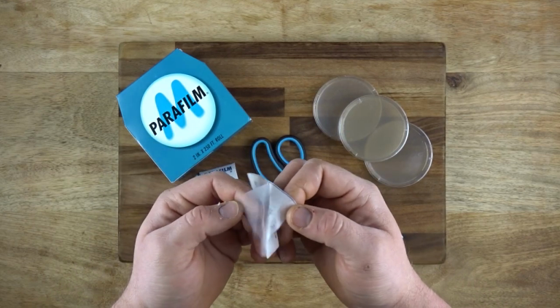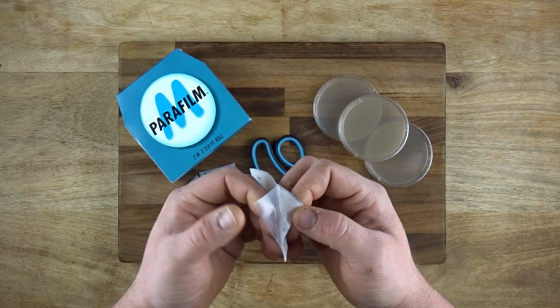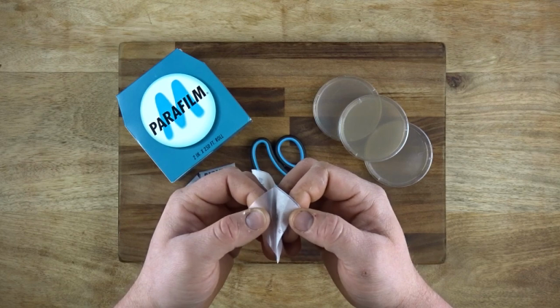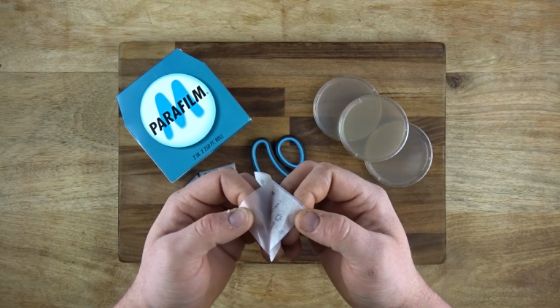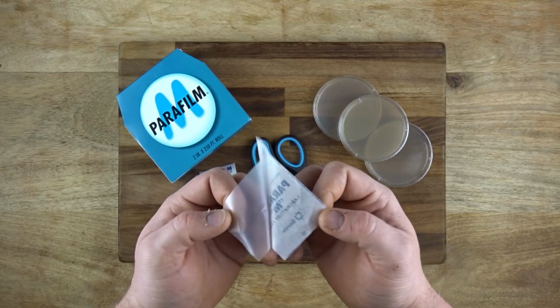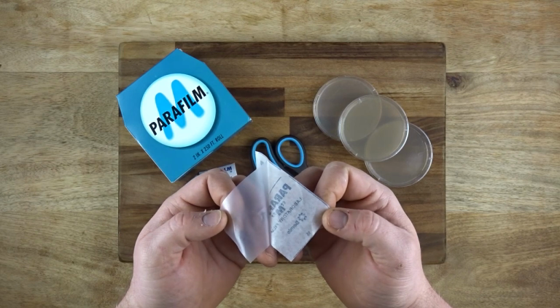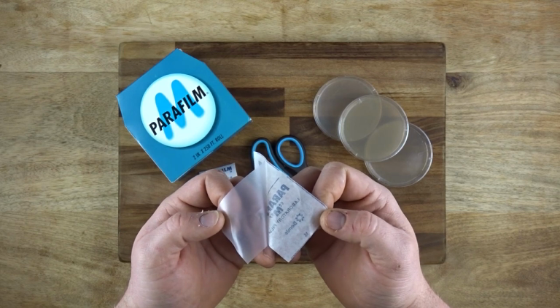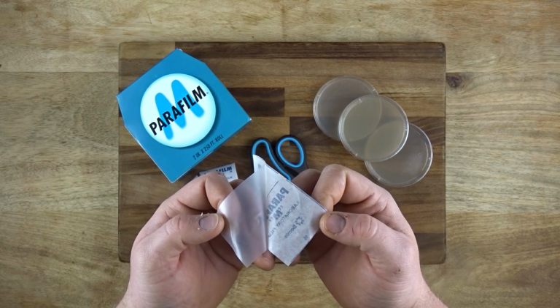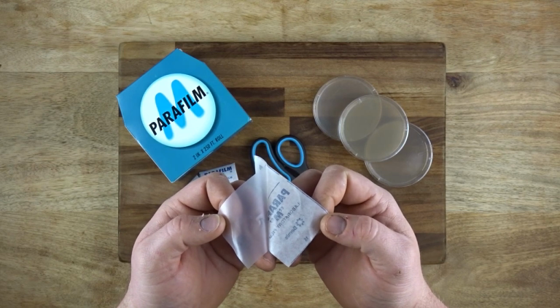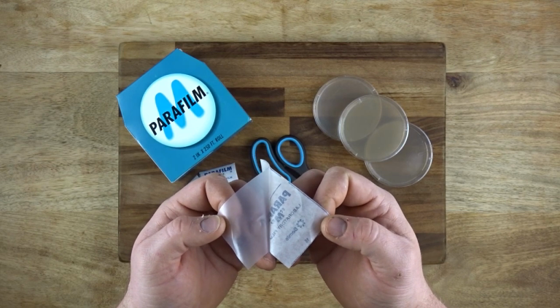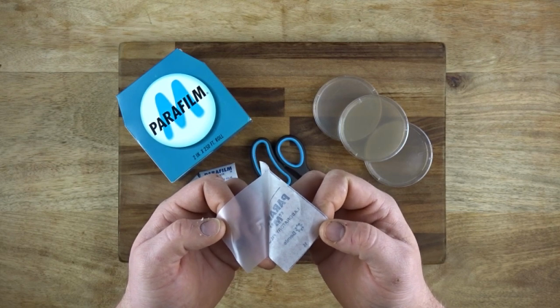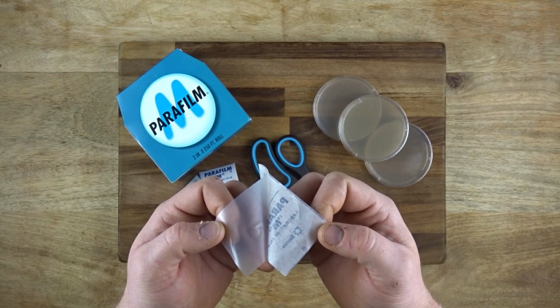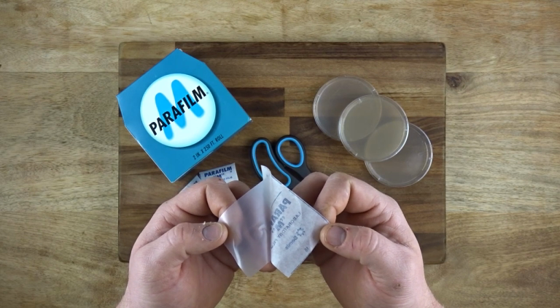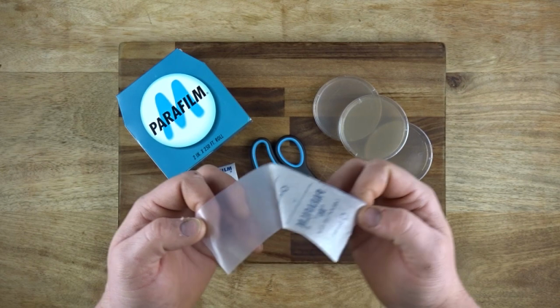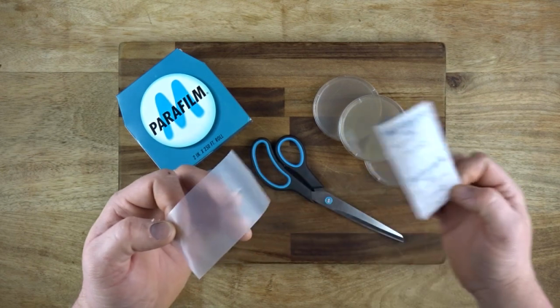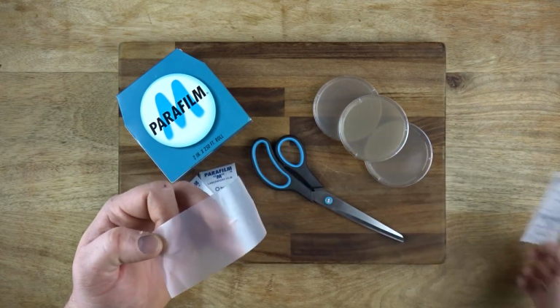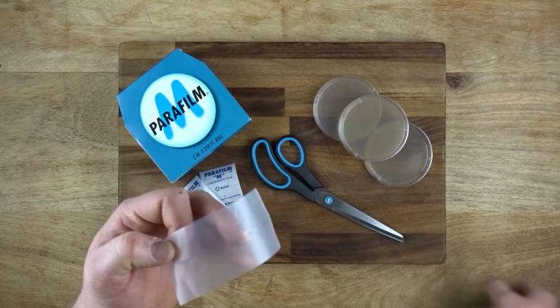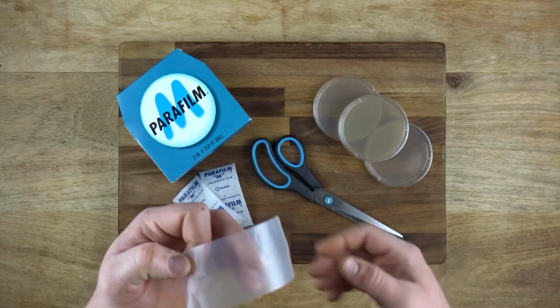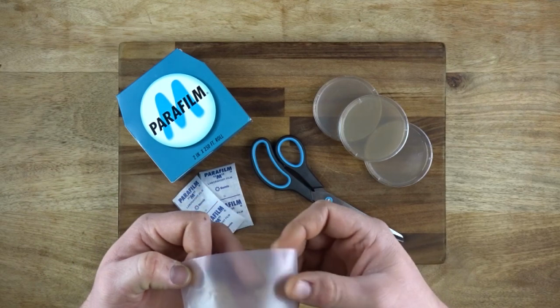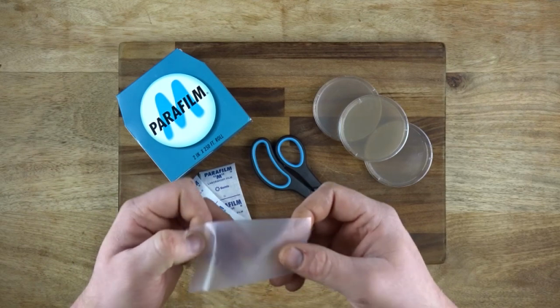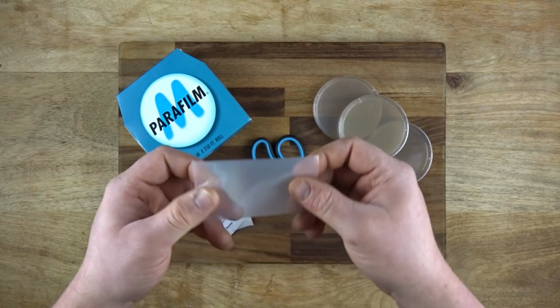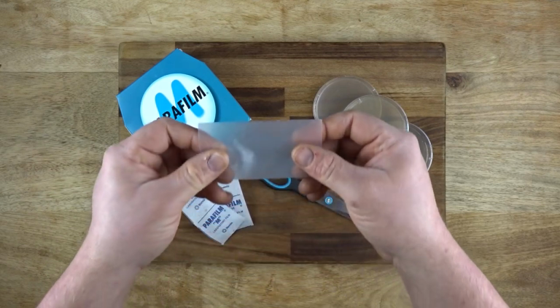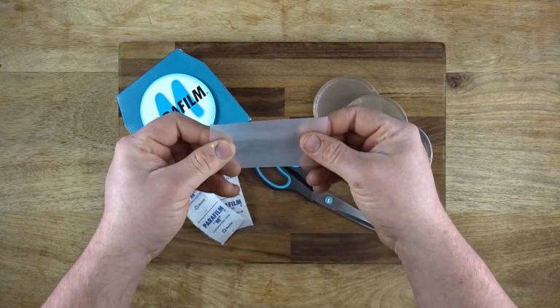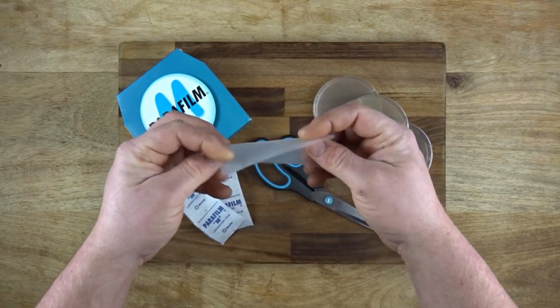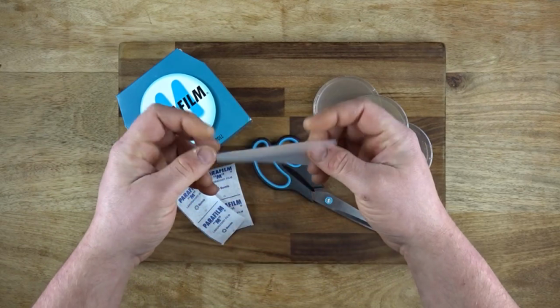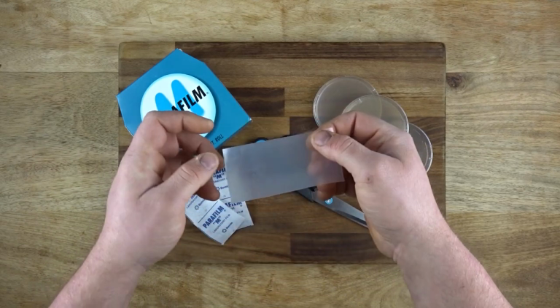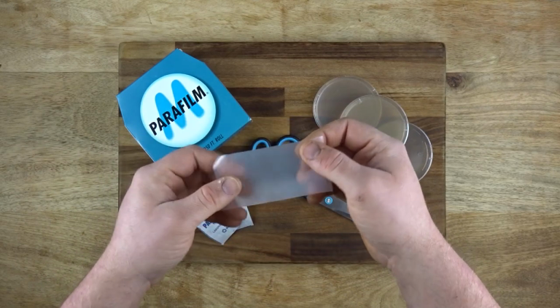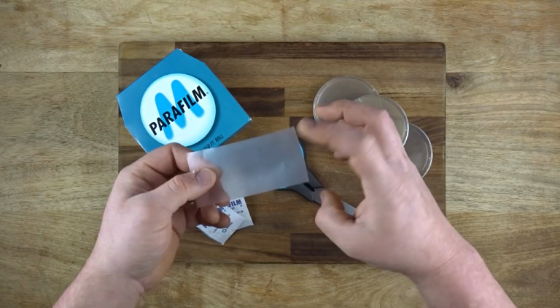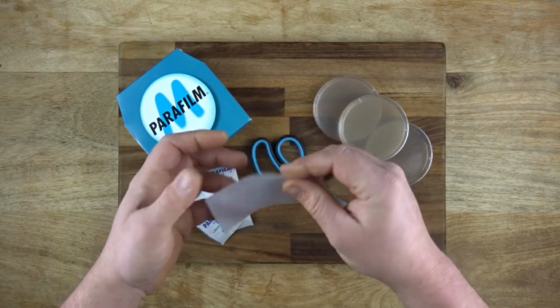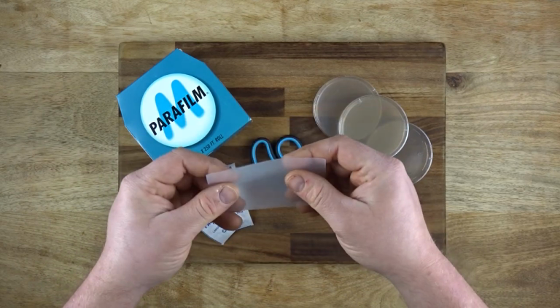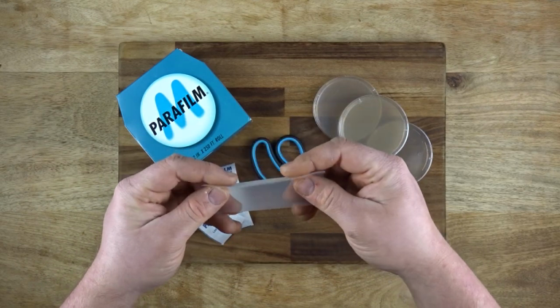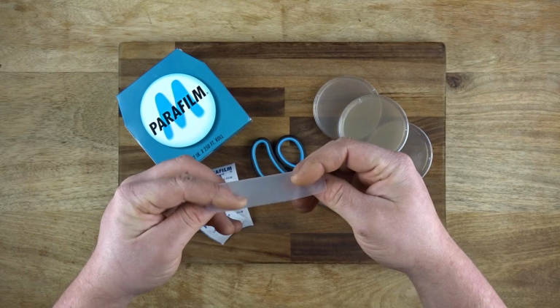Parafilm is a sealing film. It's made from a blend of plastics and paraffin wax, making it stretchable, moldable, waterproof, odorless, semi-transparent and self-adhering, giving it a wide range of uses in labs.